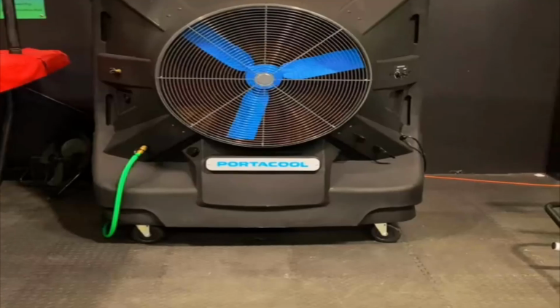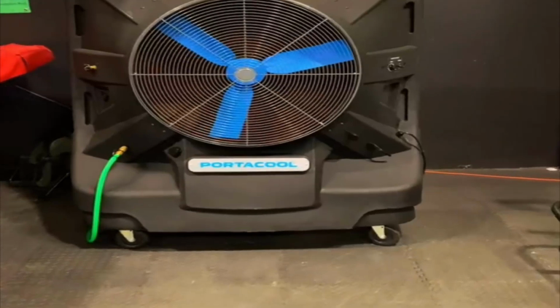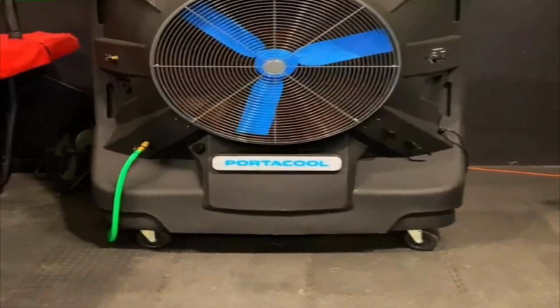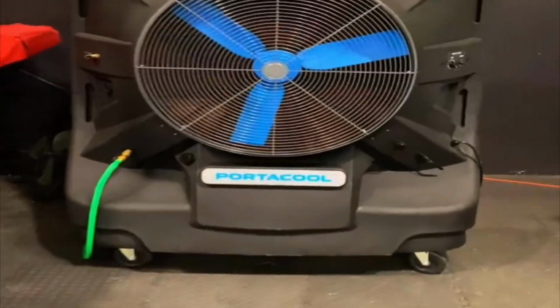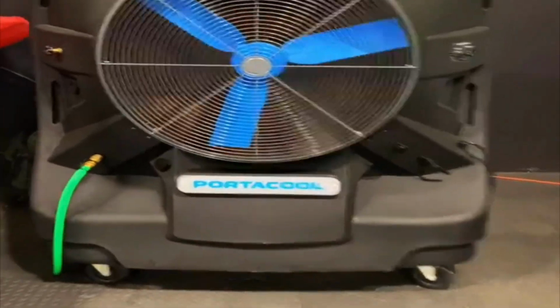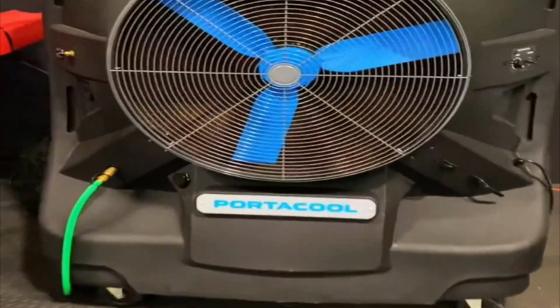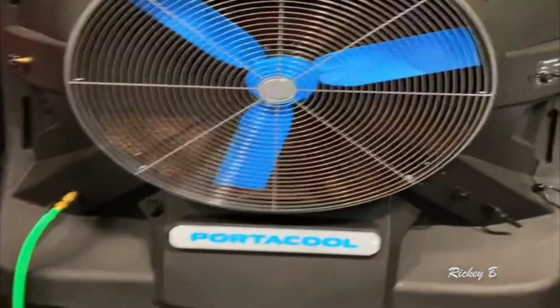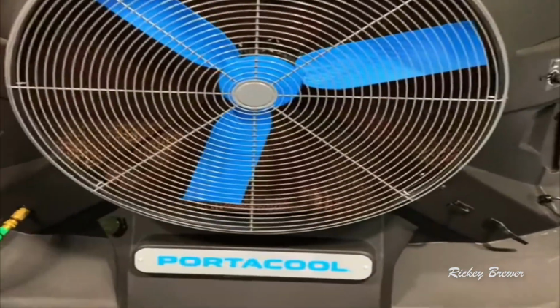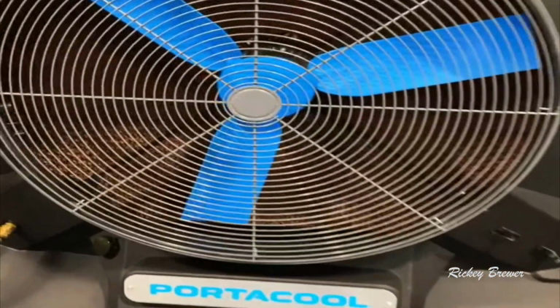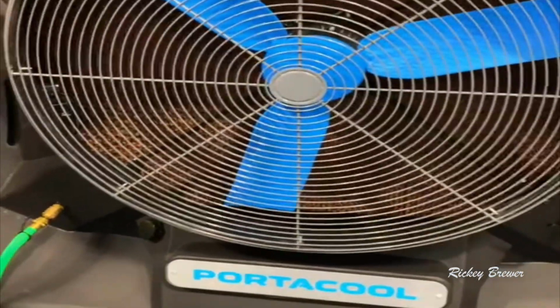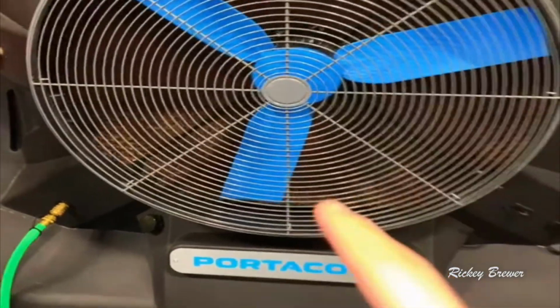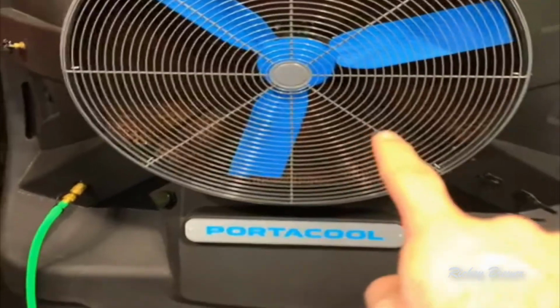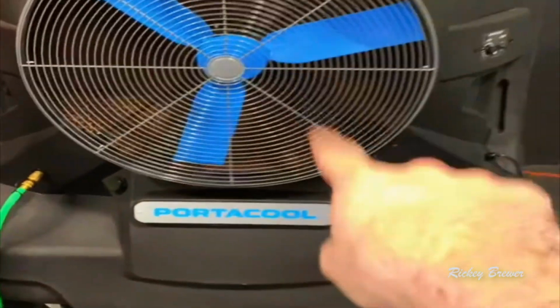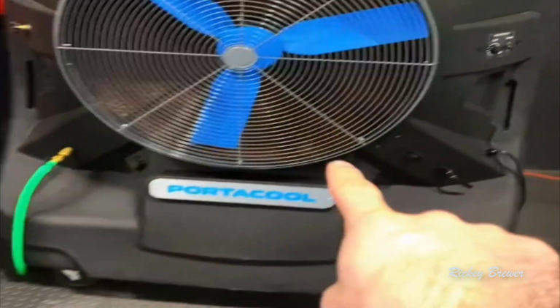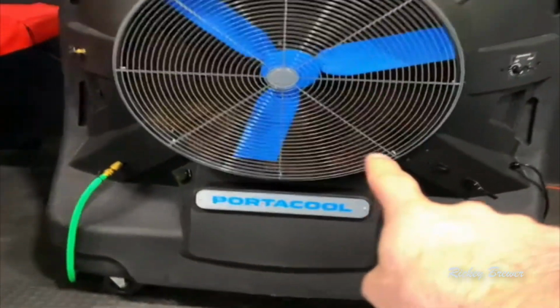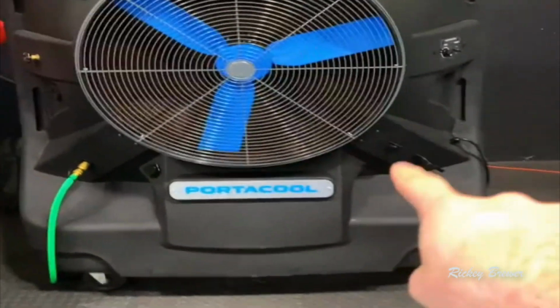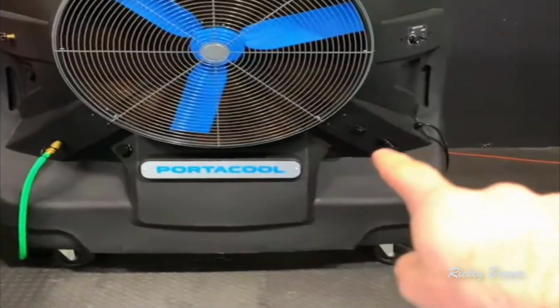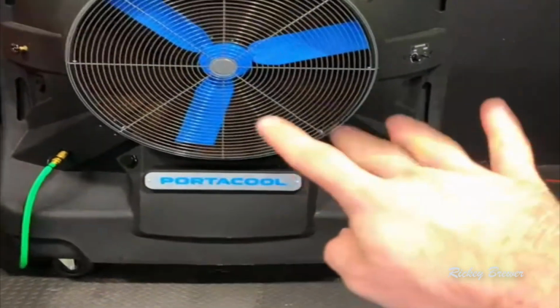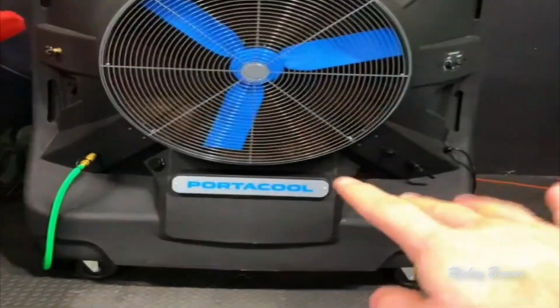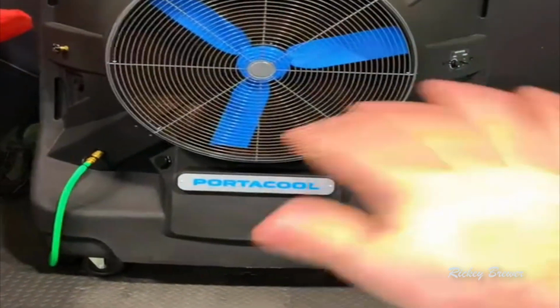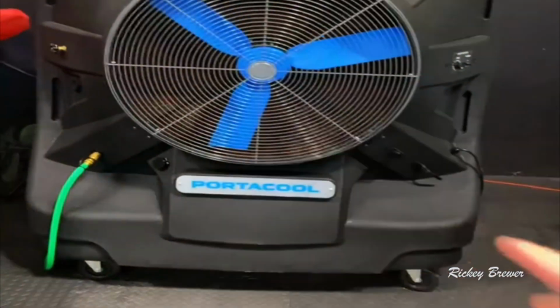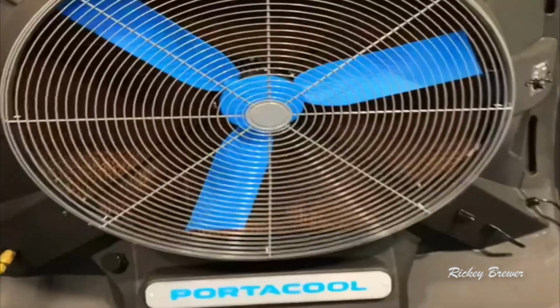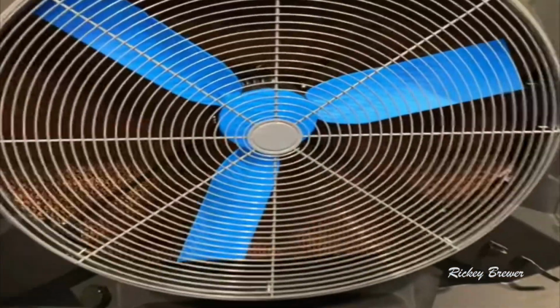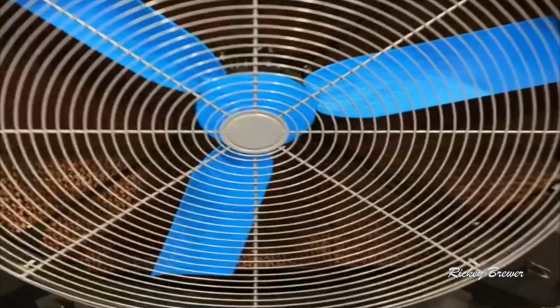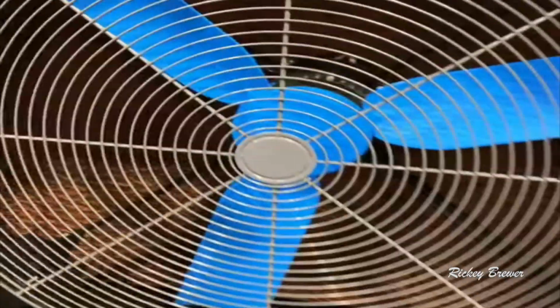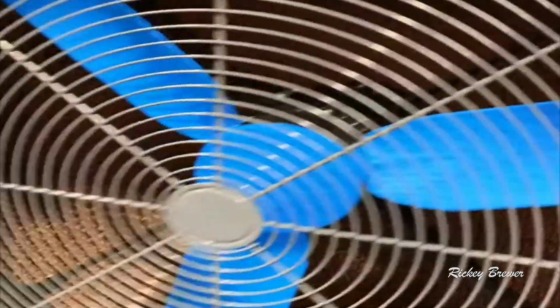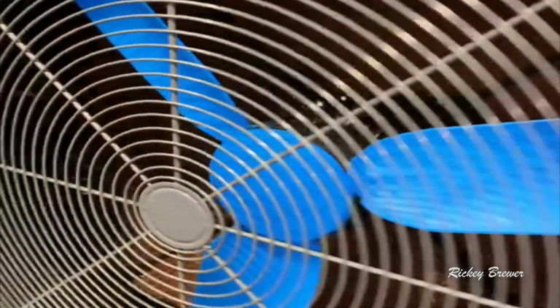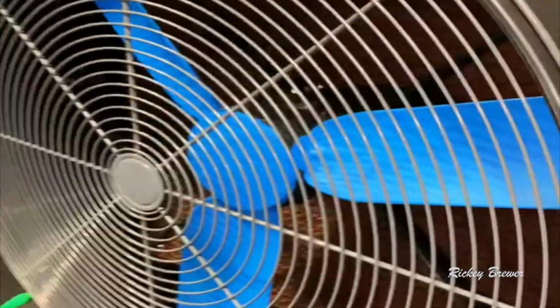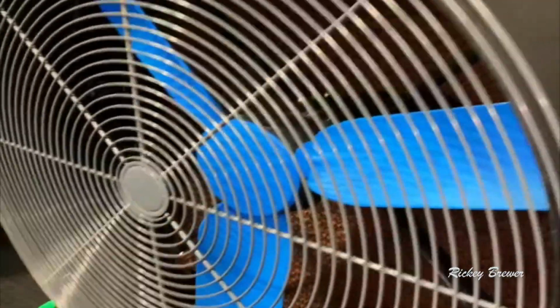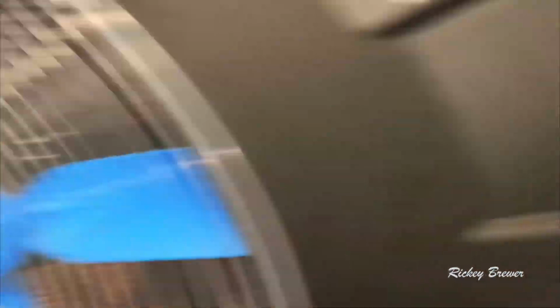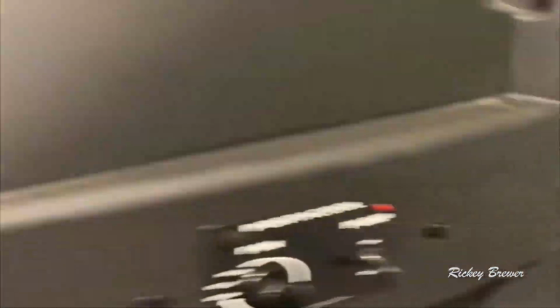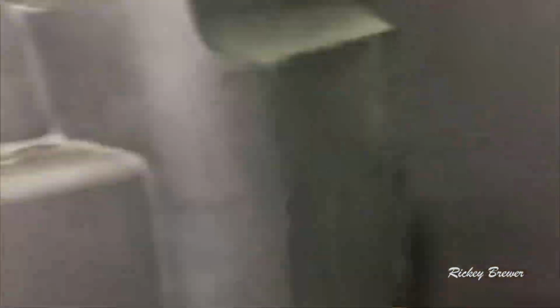If you've got a big space you need to keep cool, this is the Portacool 260. It's been working great — let me show you a little bit about how it works and go over some pros and cons. This model is the 260, and it's got the 36-inch fan blade.